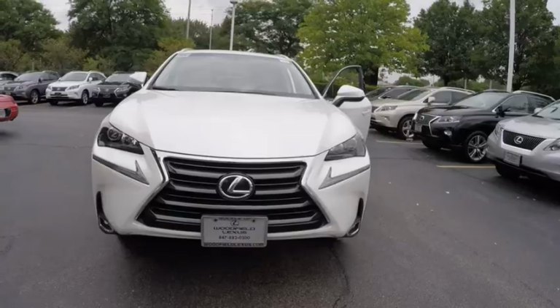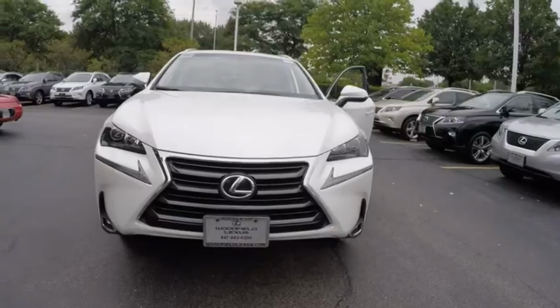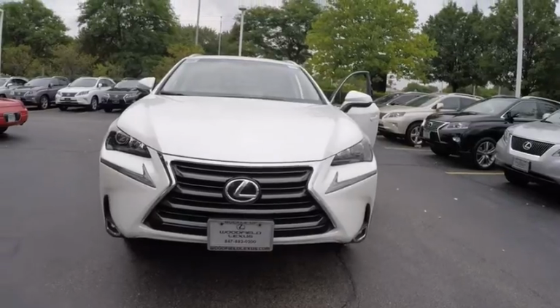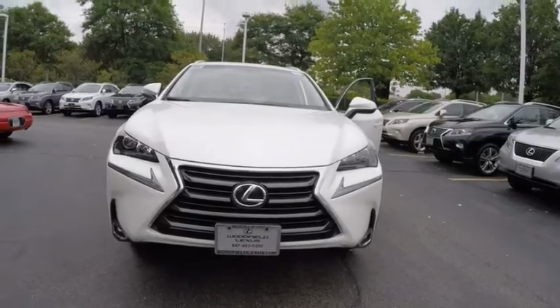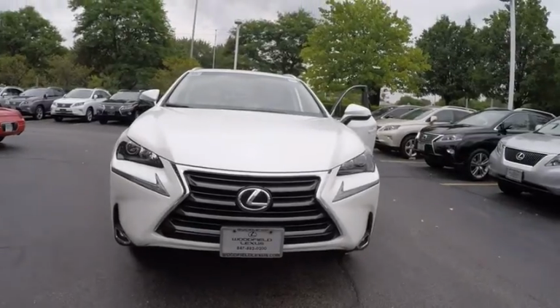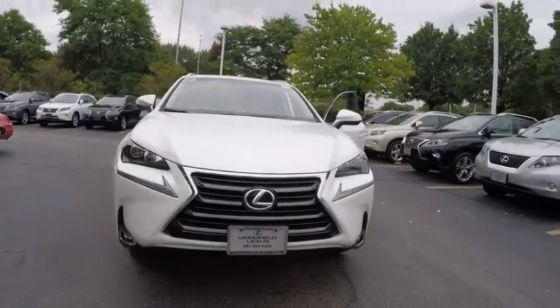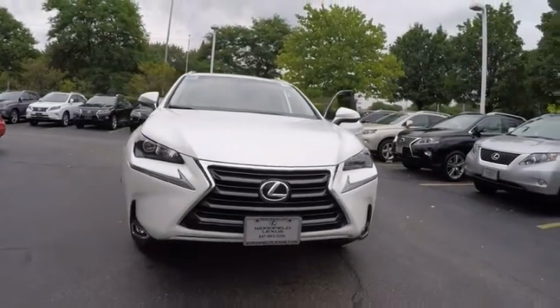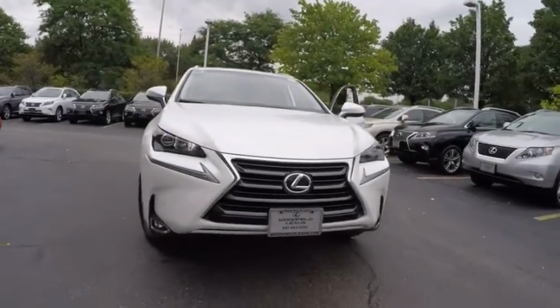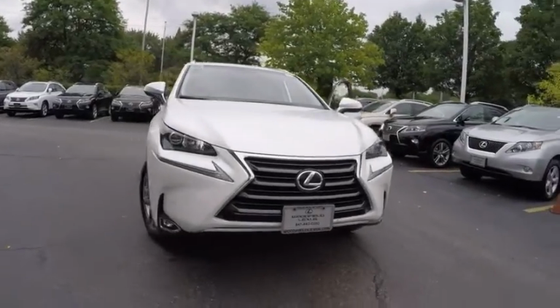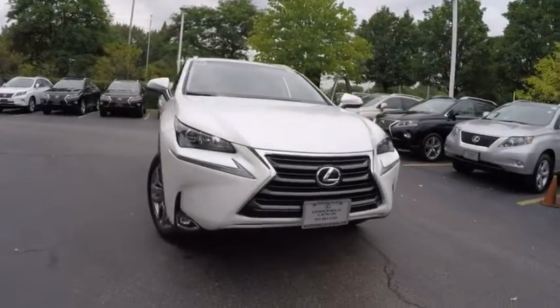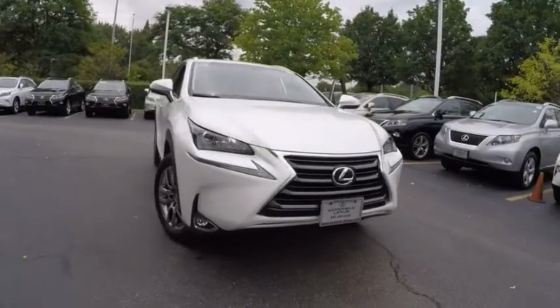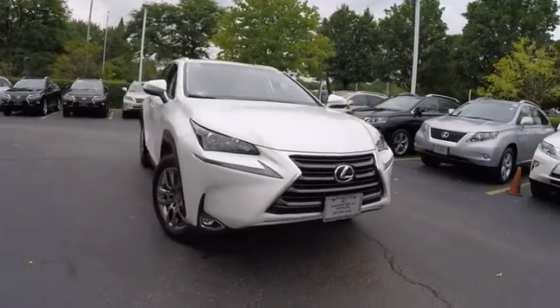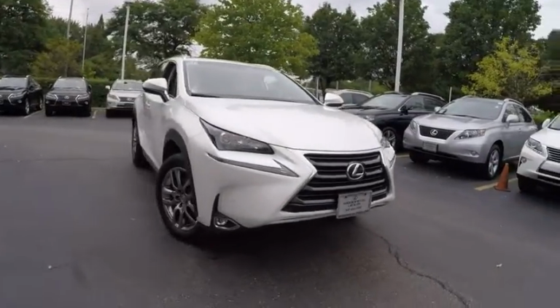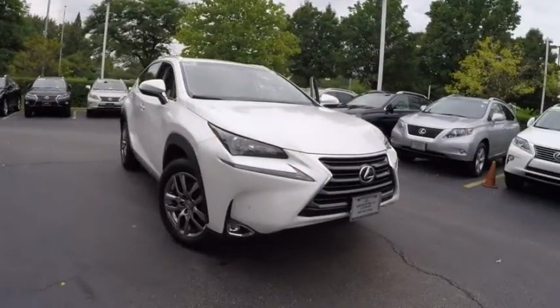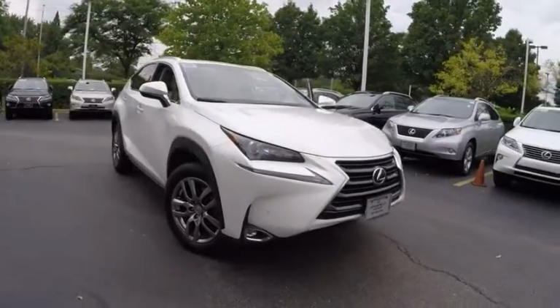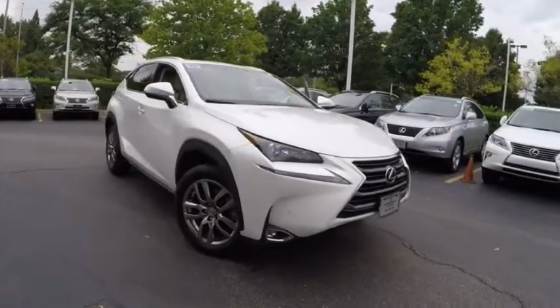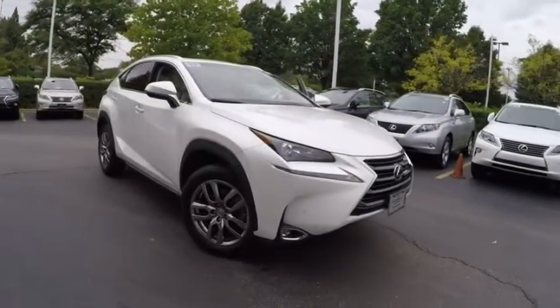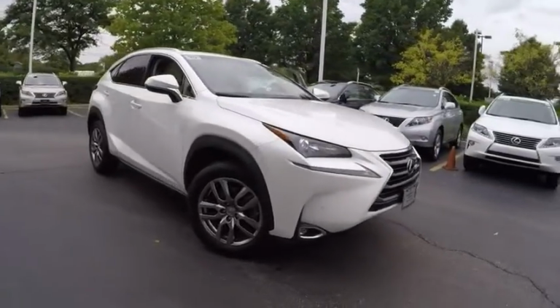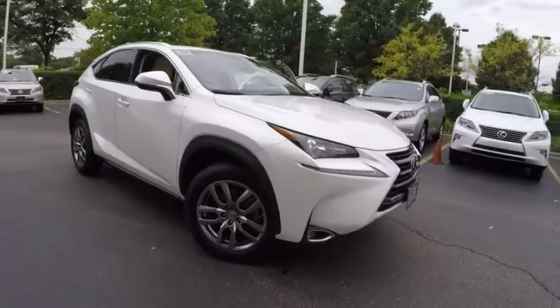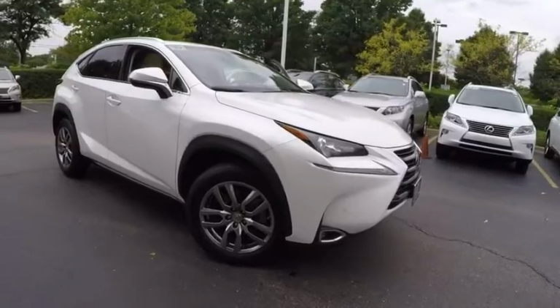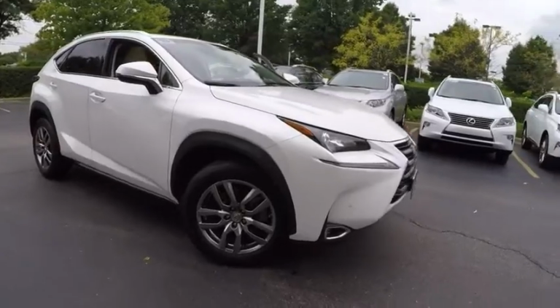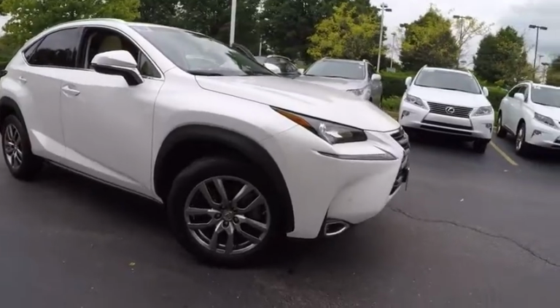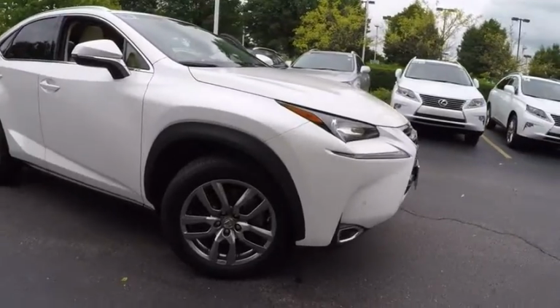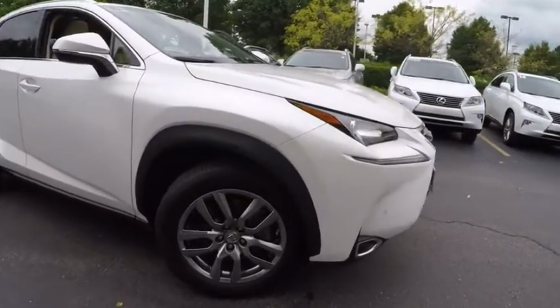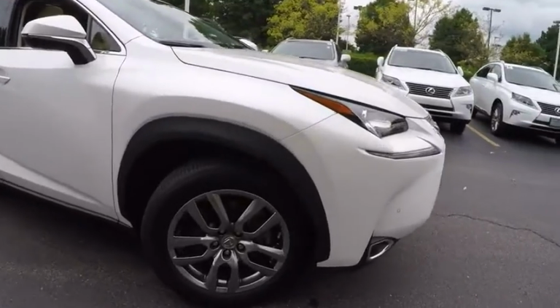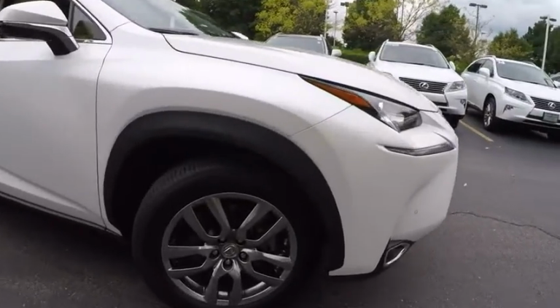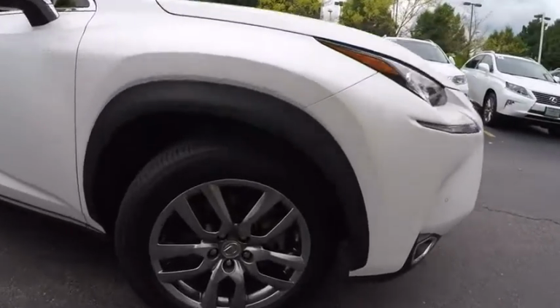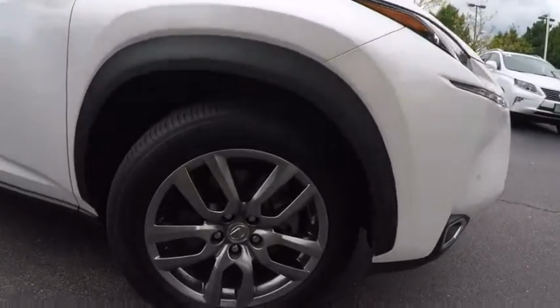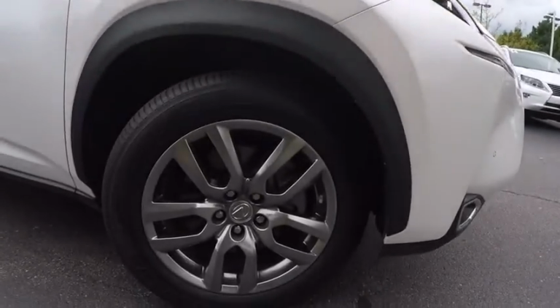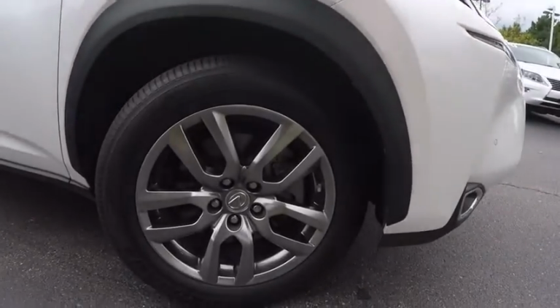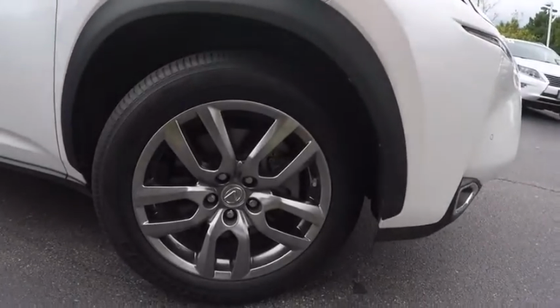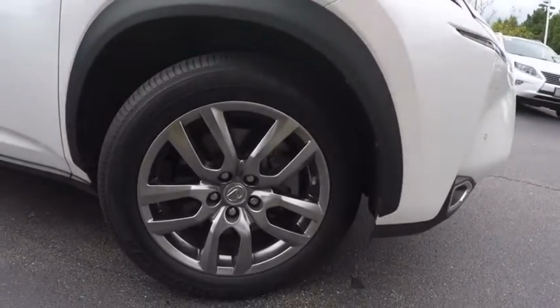The 2015 Lexus NX. The Lexus NX is sculpted to look nimble while hinting at the incredible power concentrated inside.